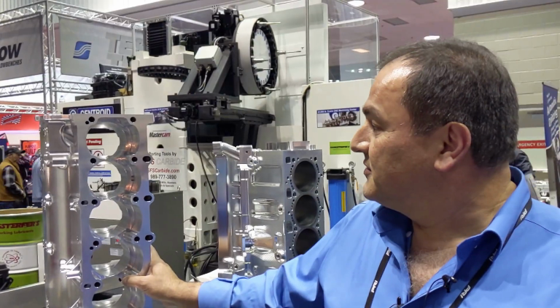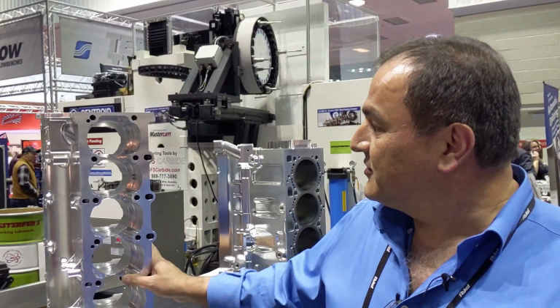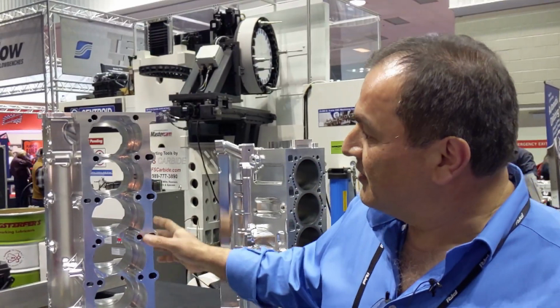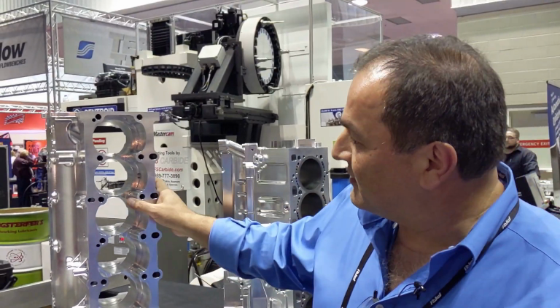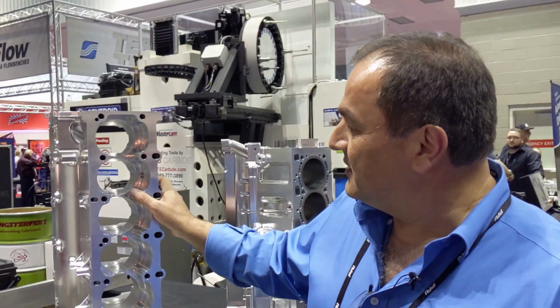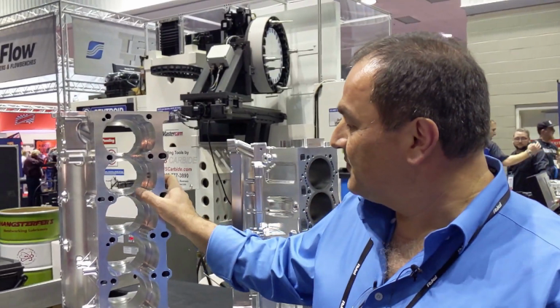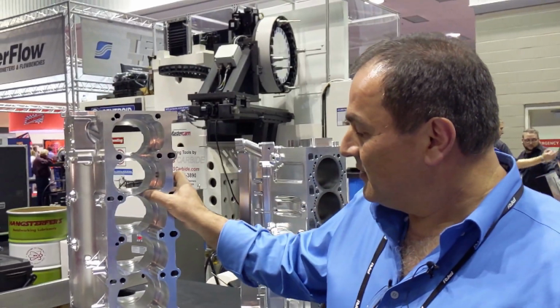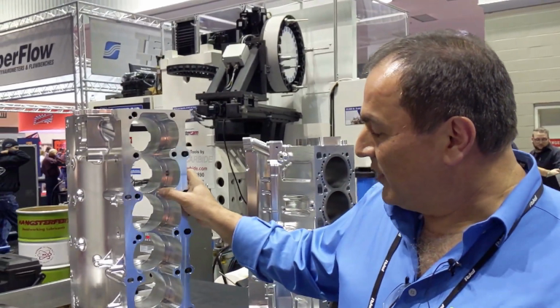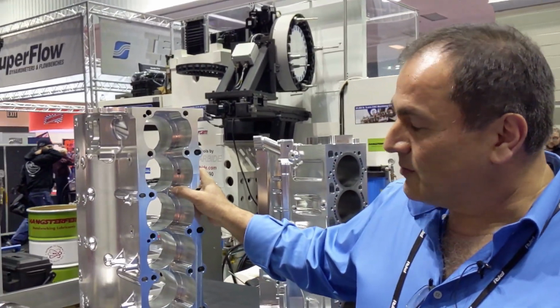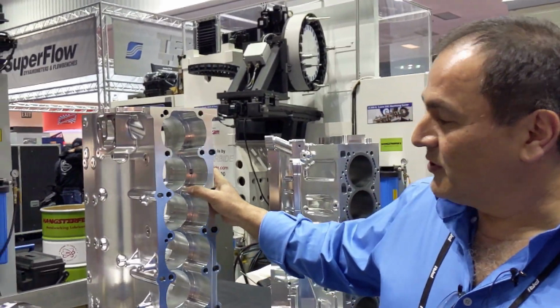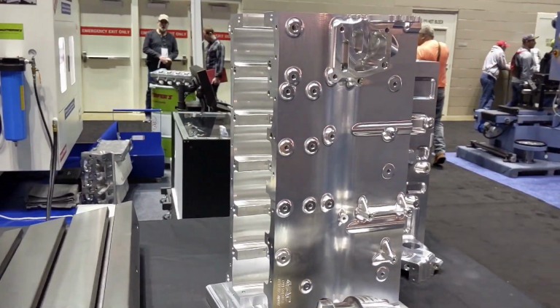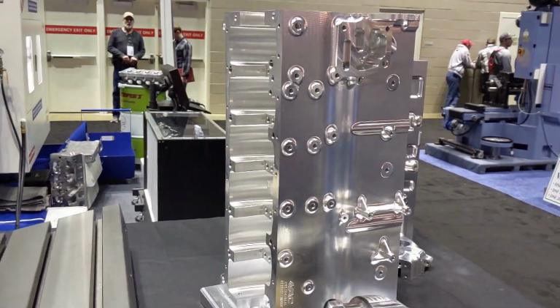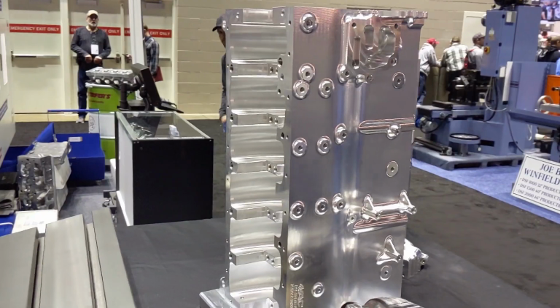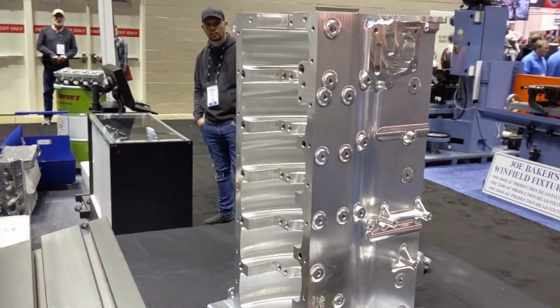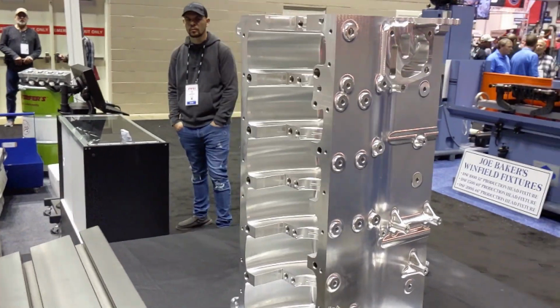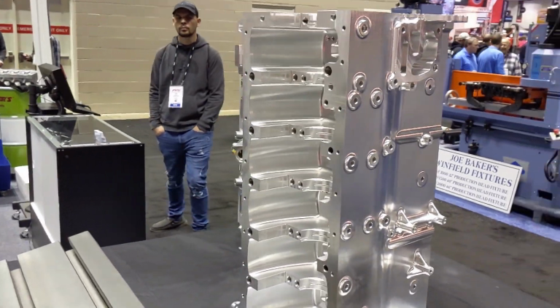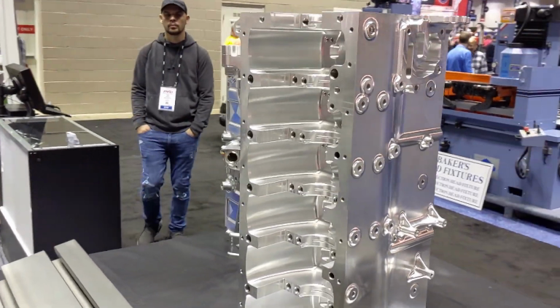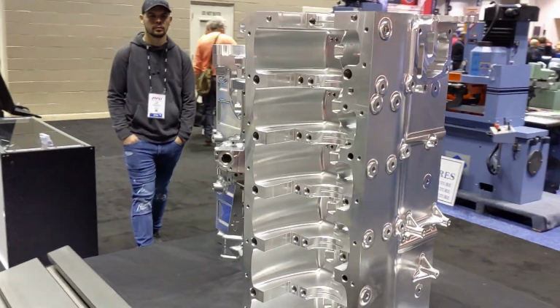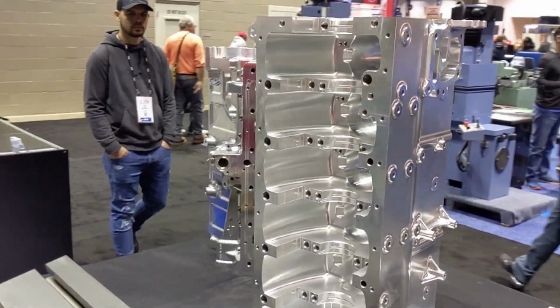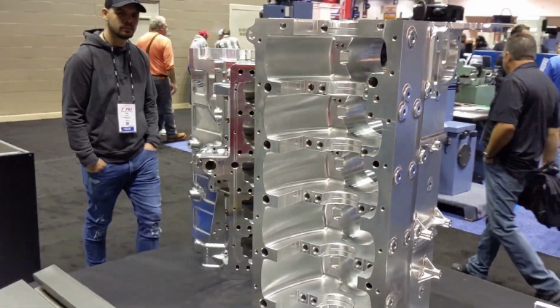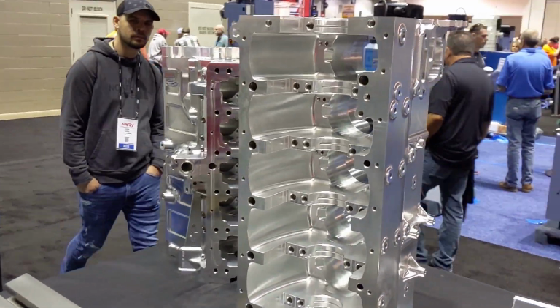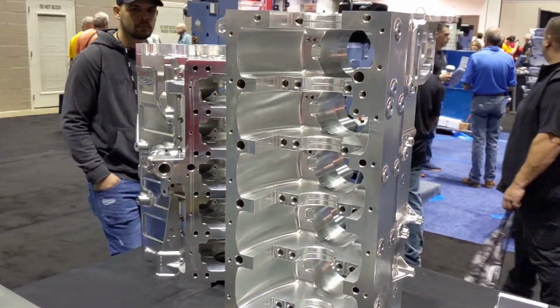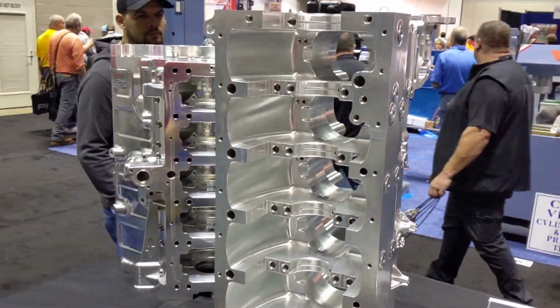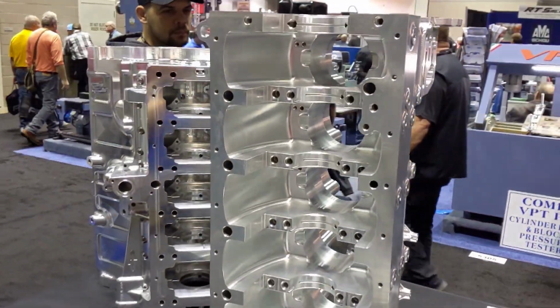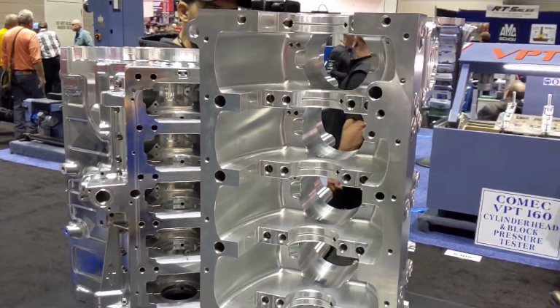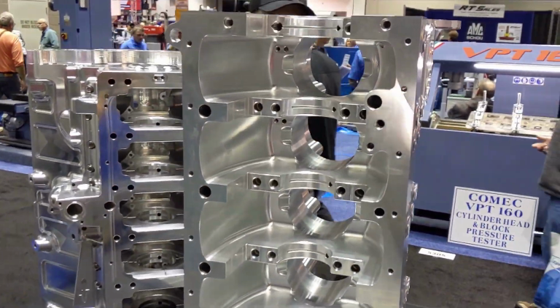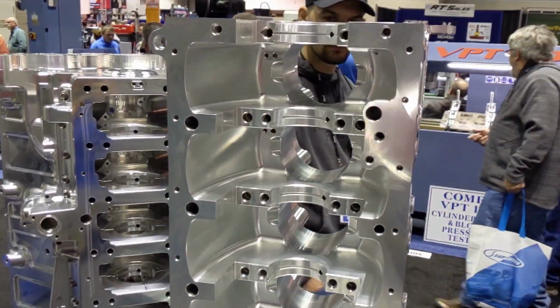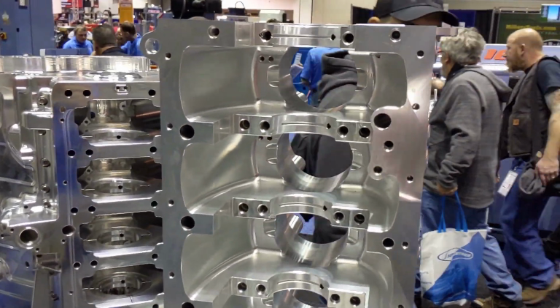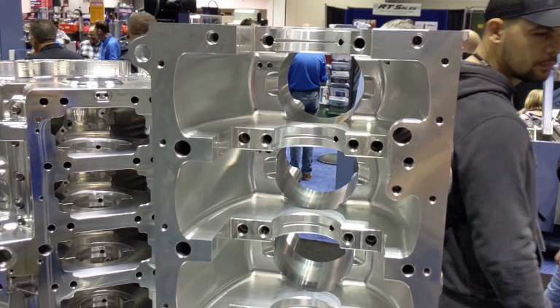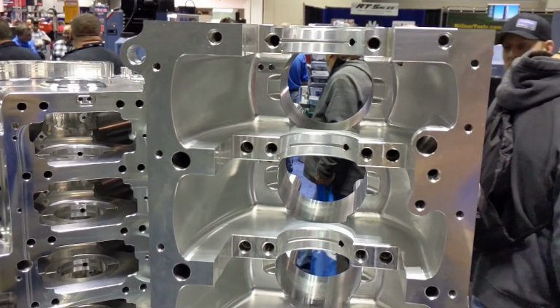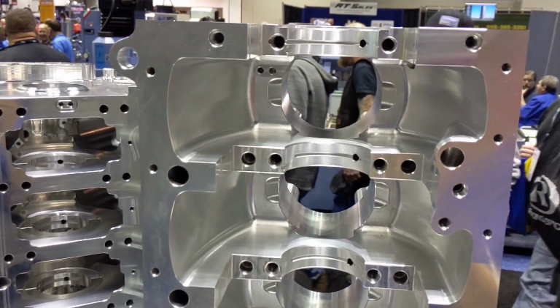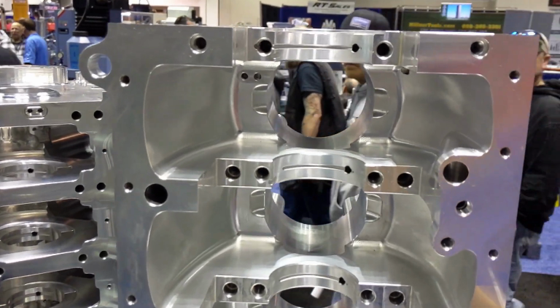Six cylinder, as you can see. We have some pretty cool features in the block. The holes are drilled and tapped really, really deep down inside, so this way it's clamping.